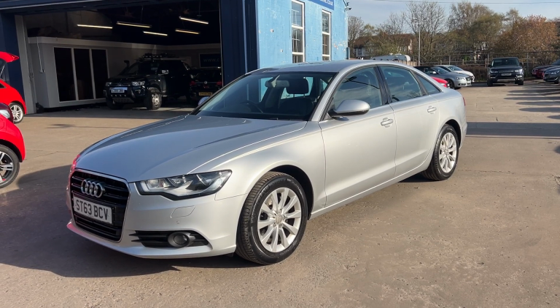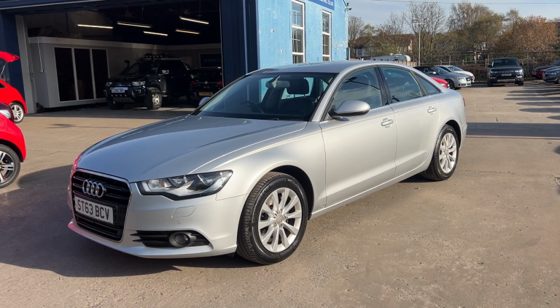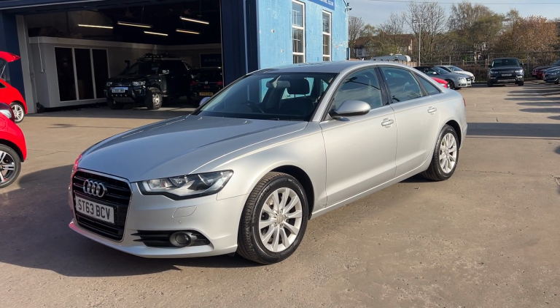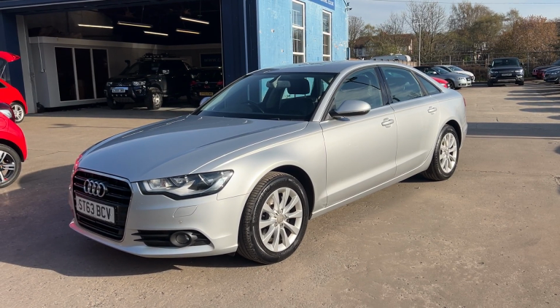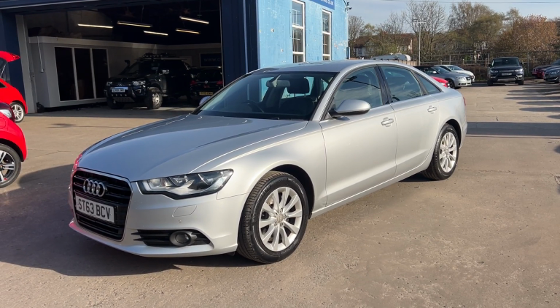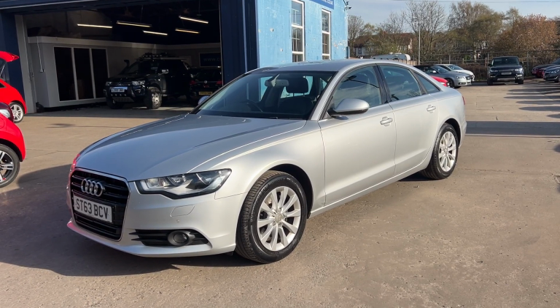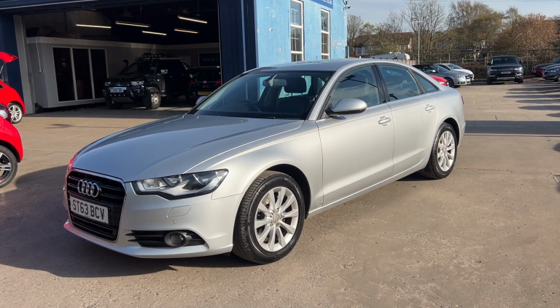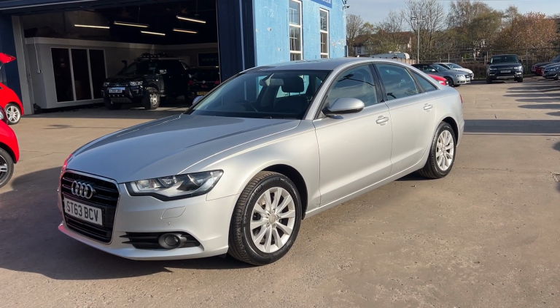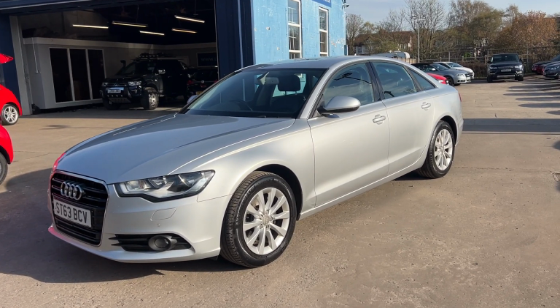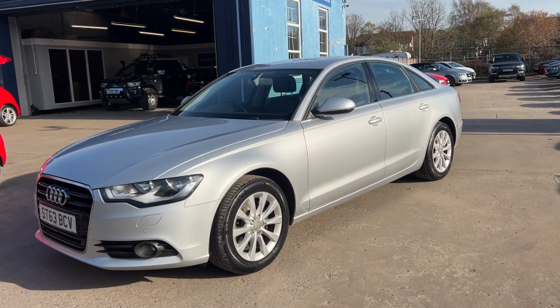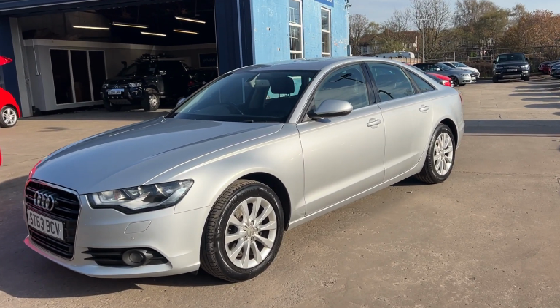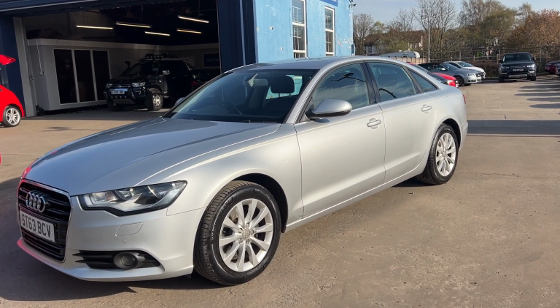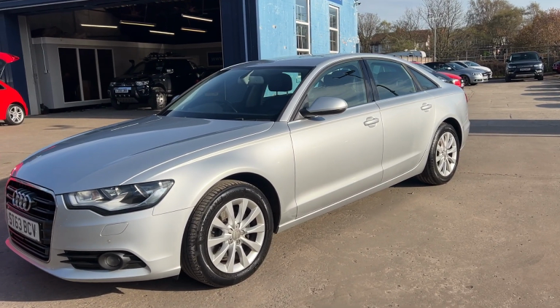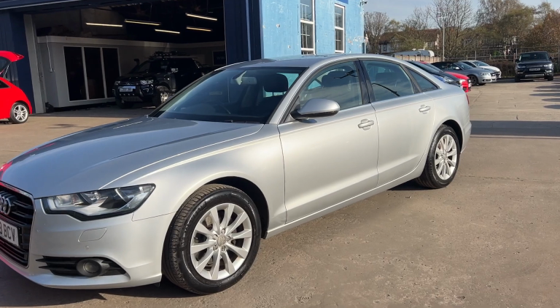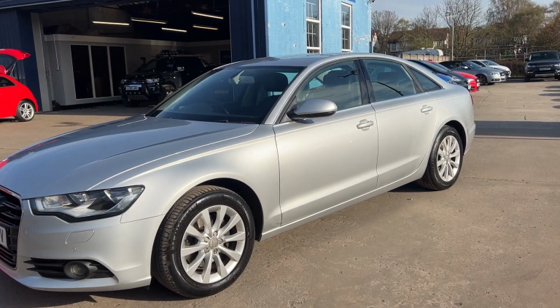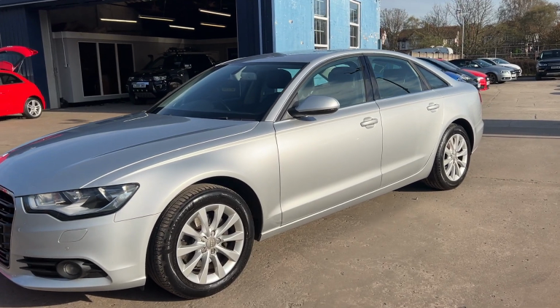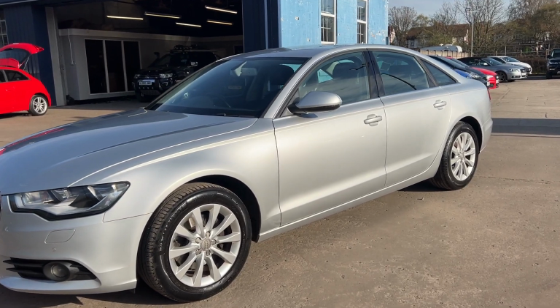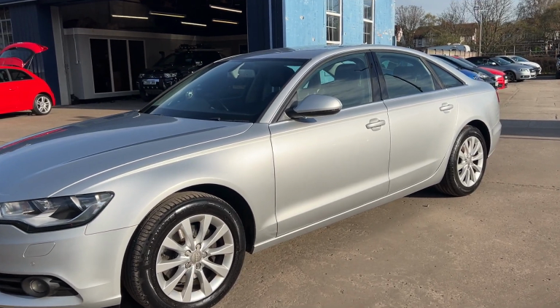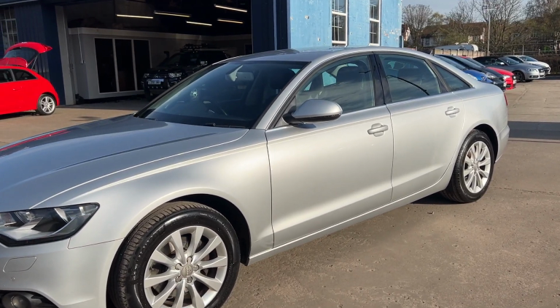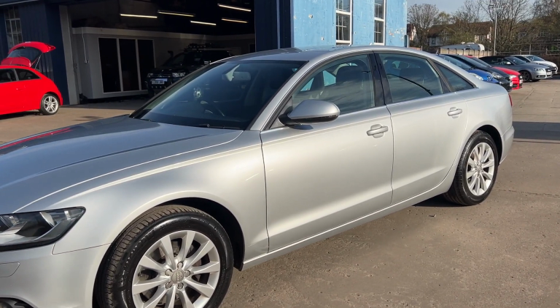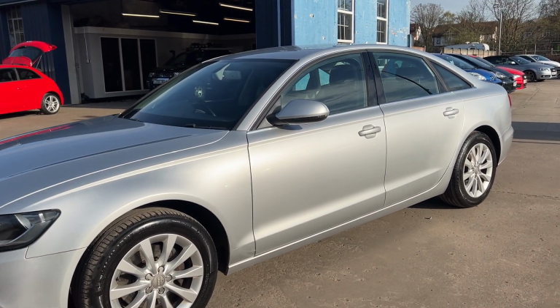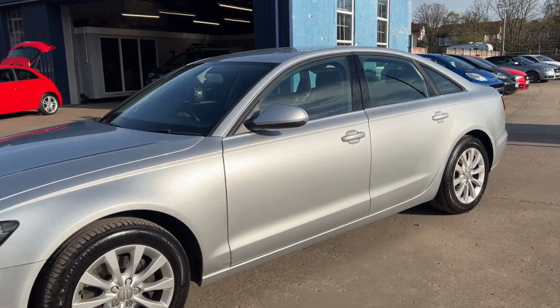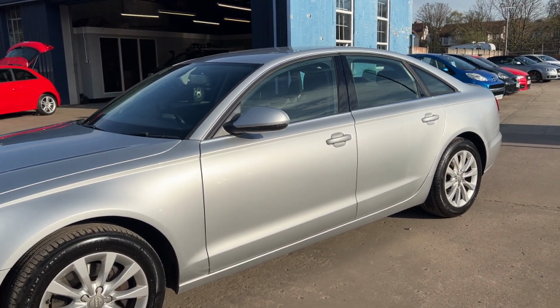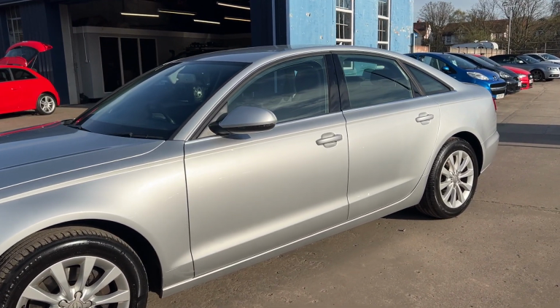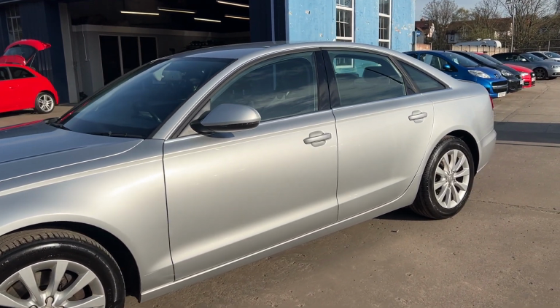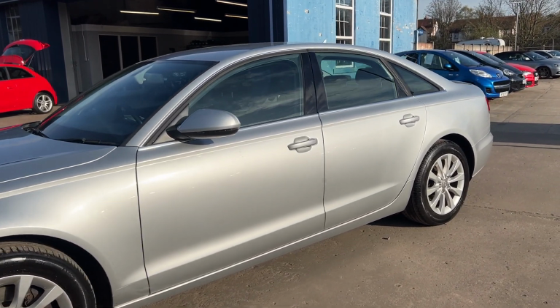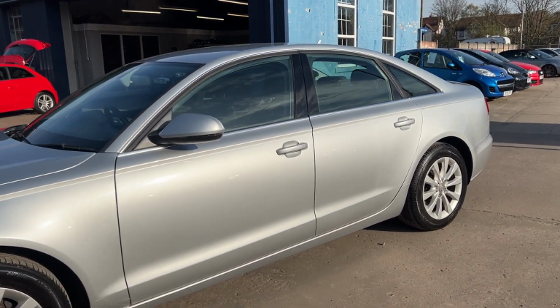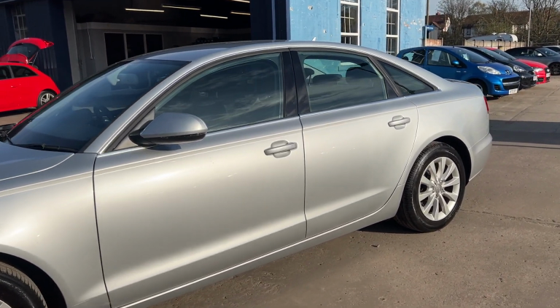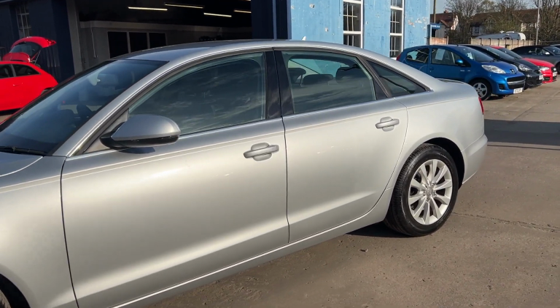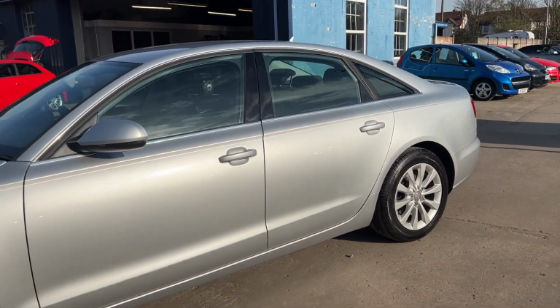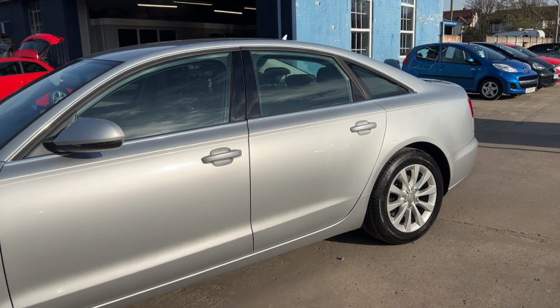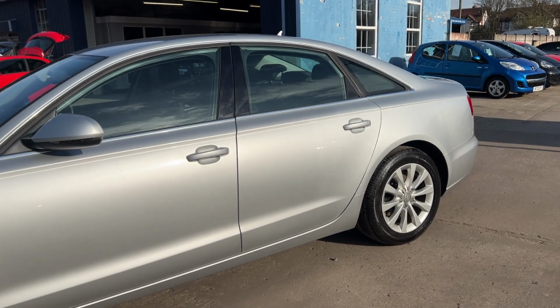Welcome to Cantilever Car Centre. Here today we have an Audi A6 TDI SE, registered 2013 on a 63 plate.